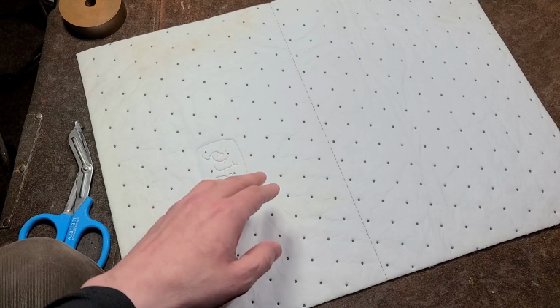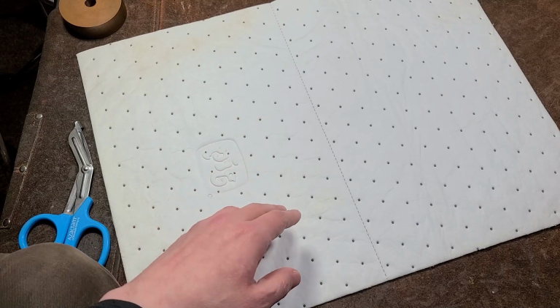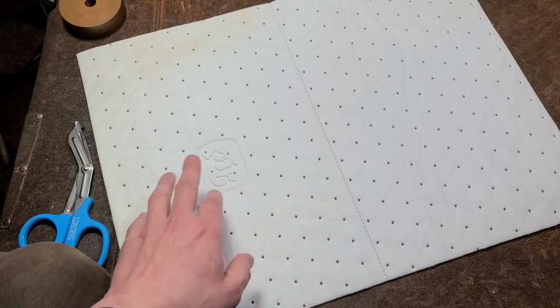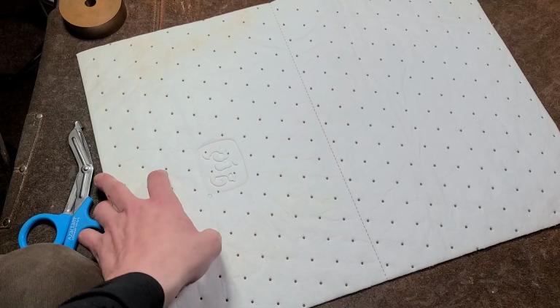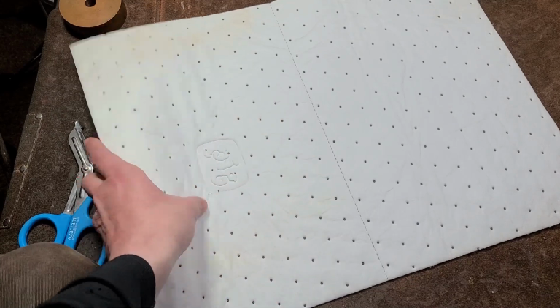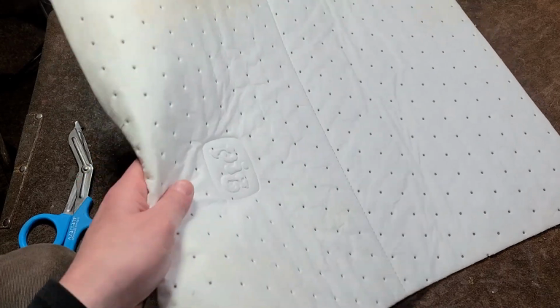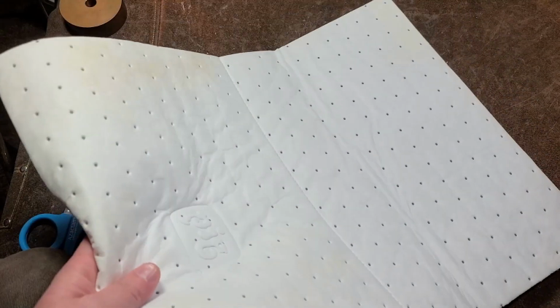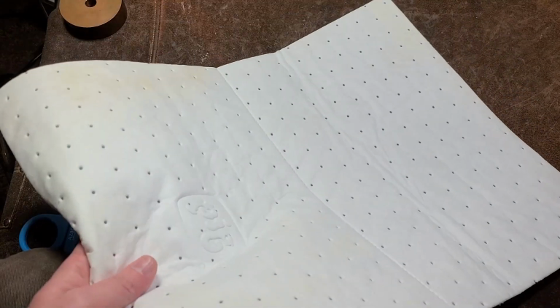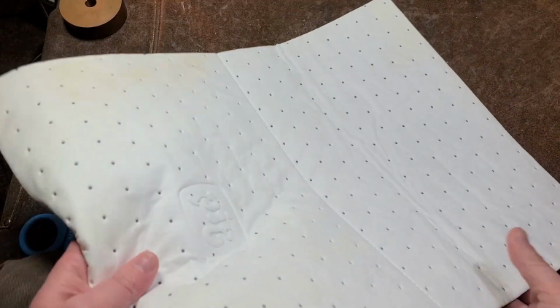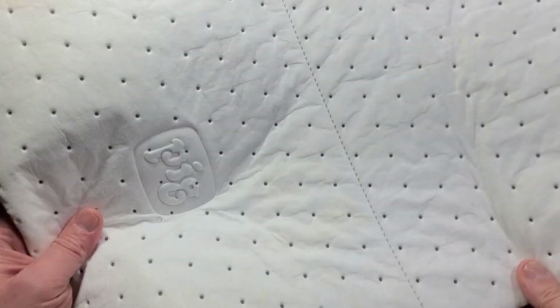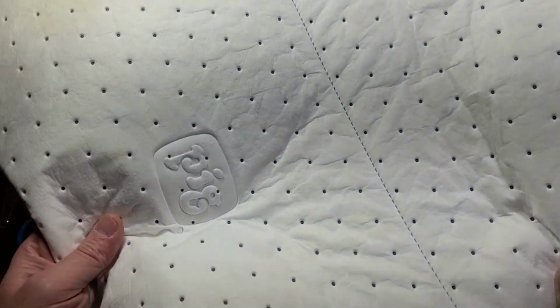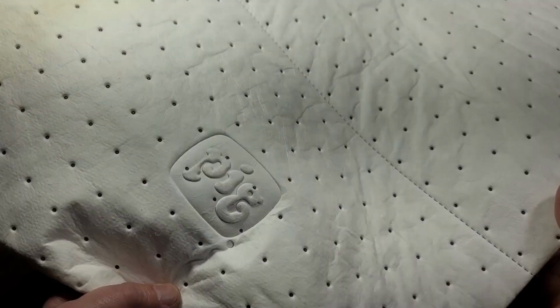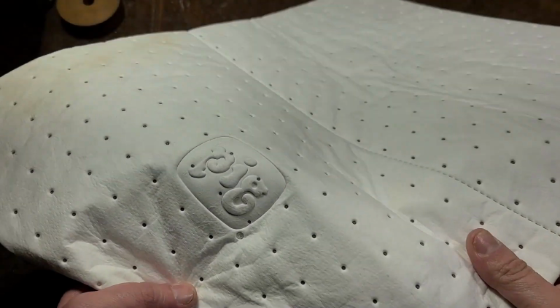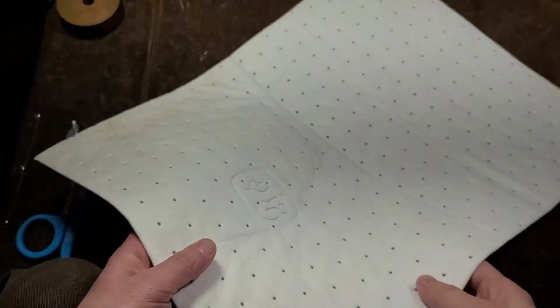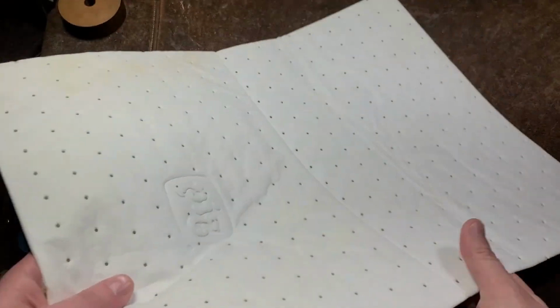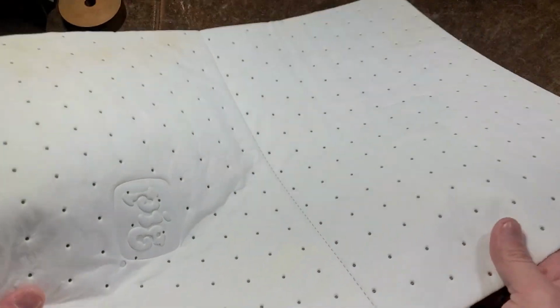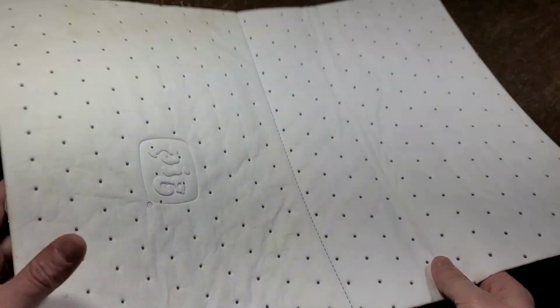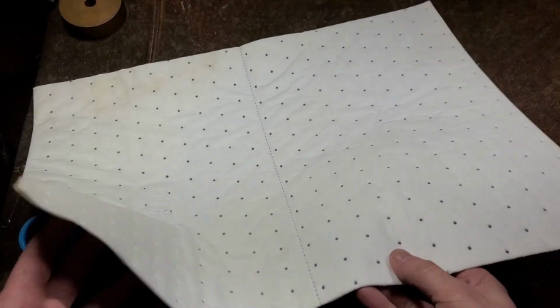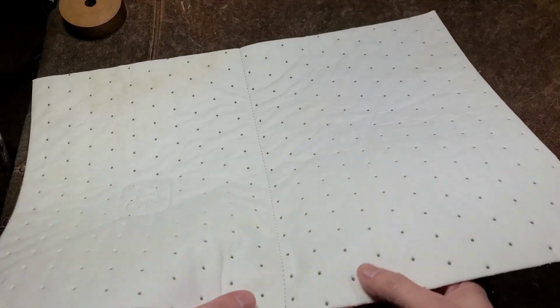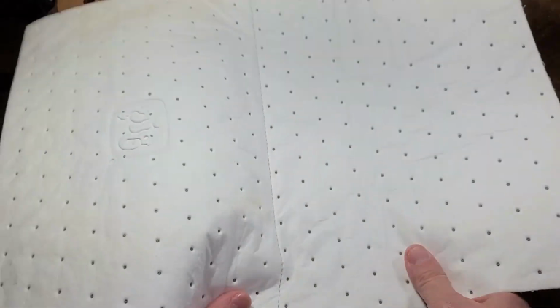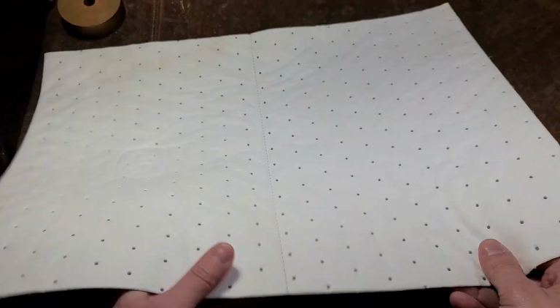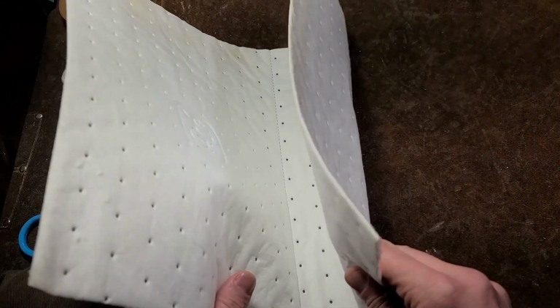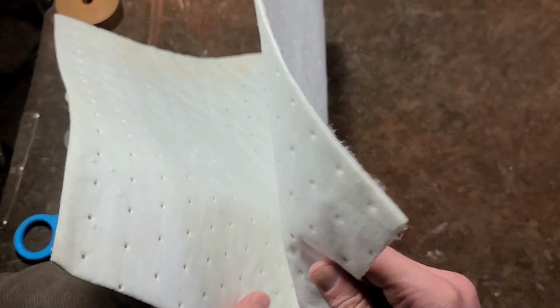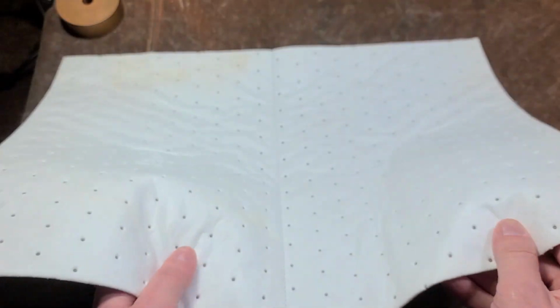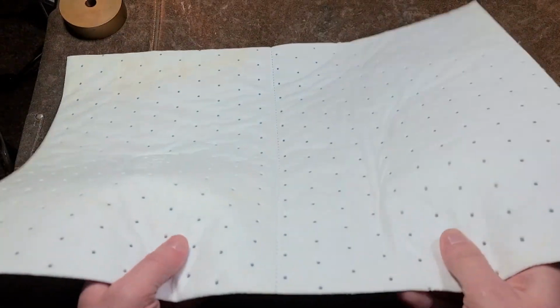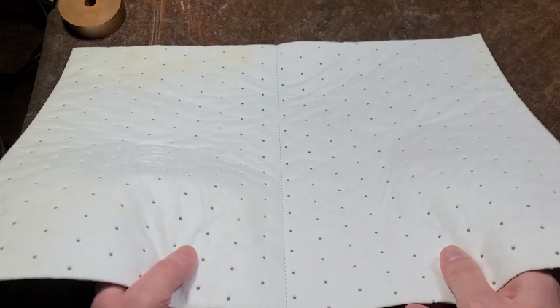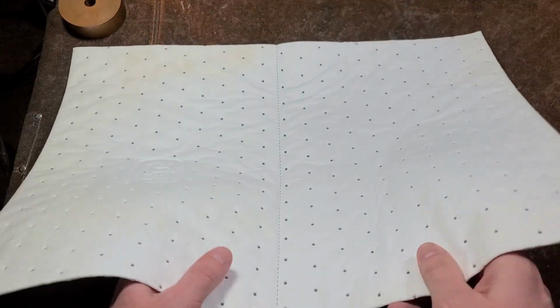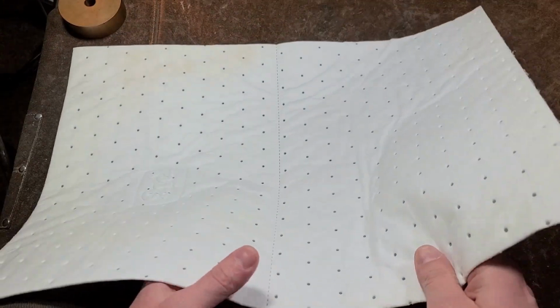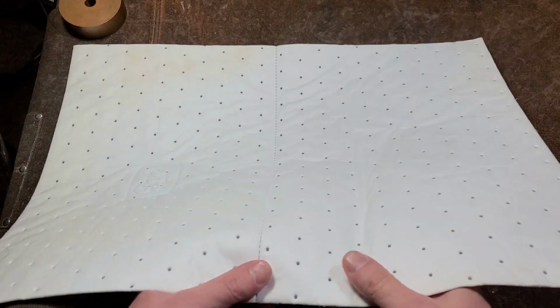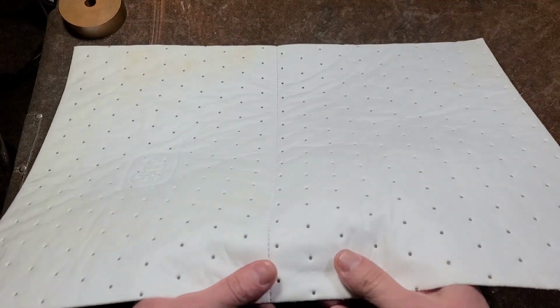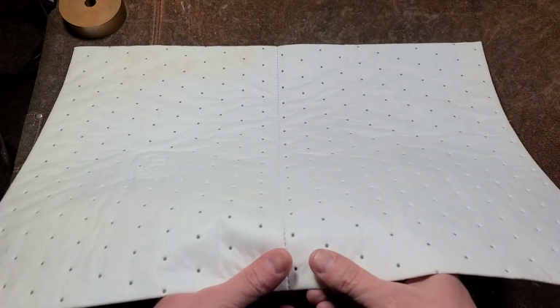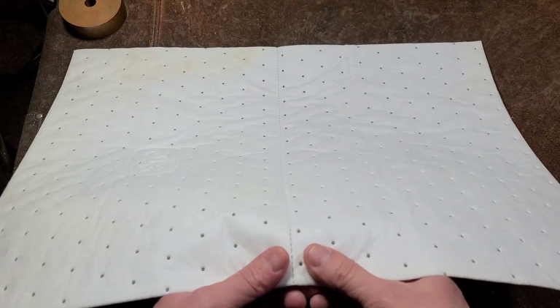Addis Maximus here with a quick review of these new Pig oil mats — and they are indeed called Pig. These are polypropylene oil mats, special synthetic blankets essentially that are designed to absorb oil.